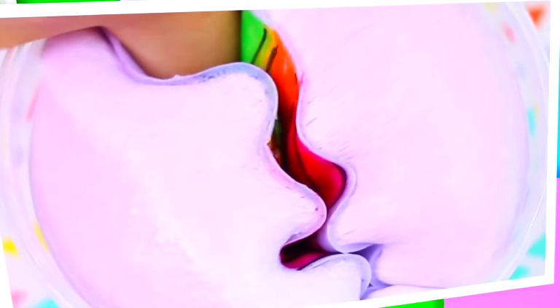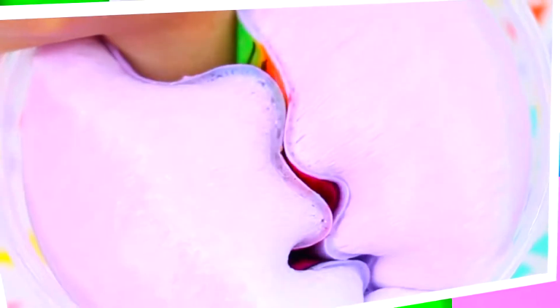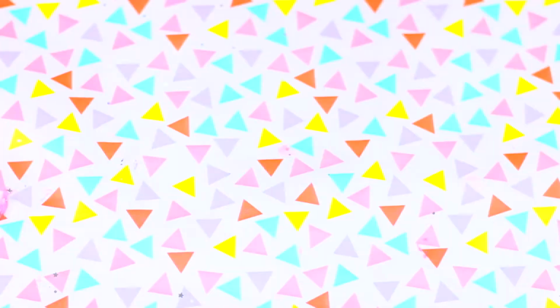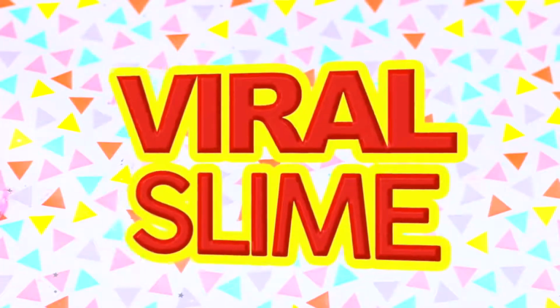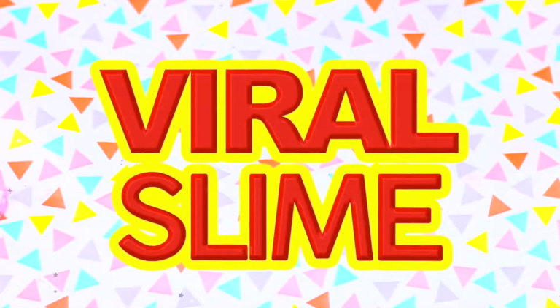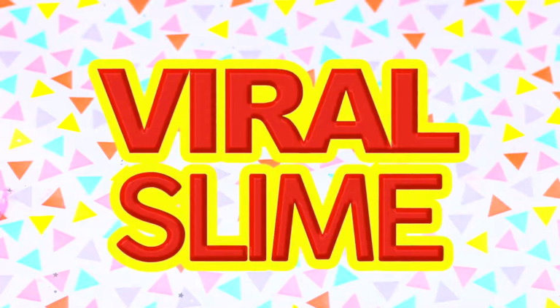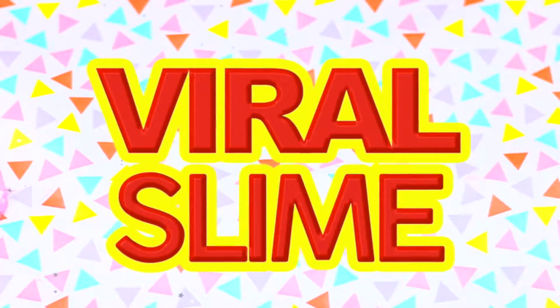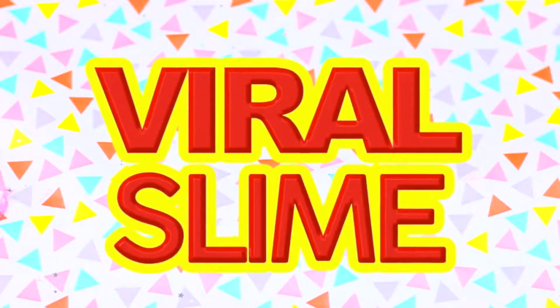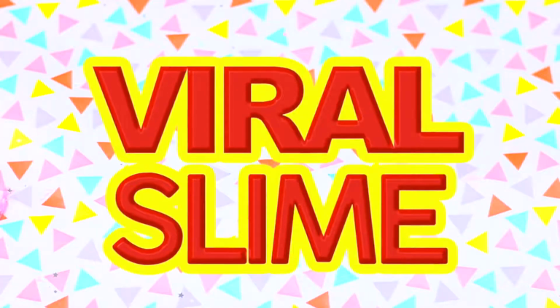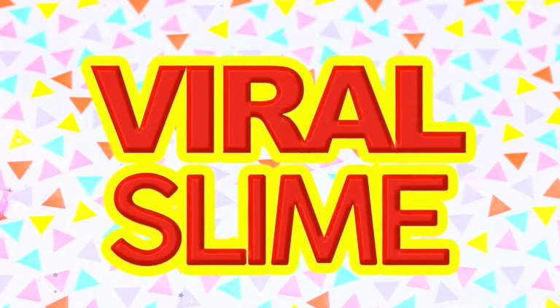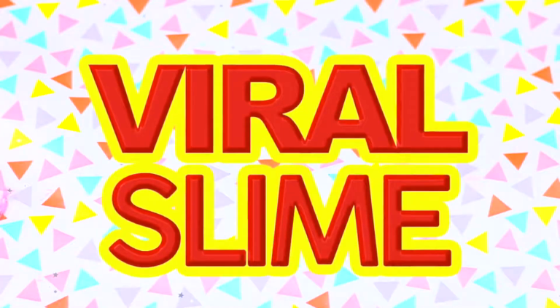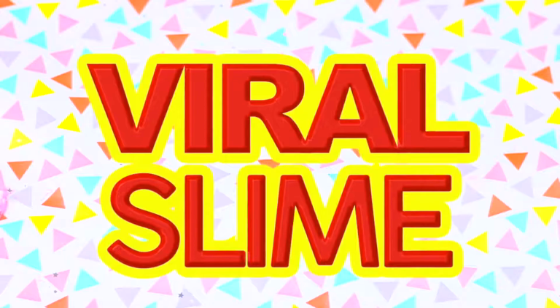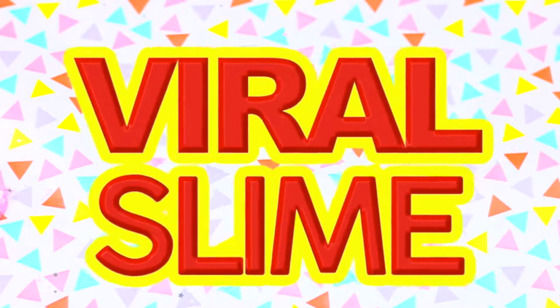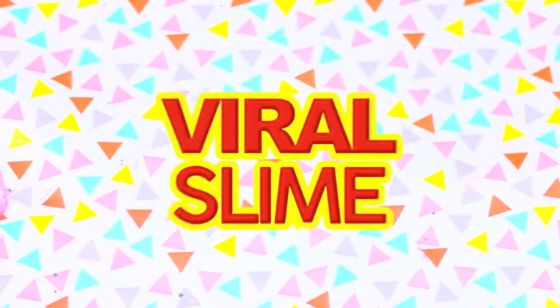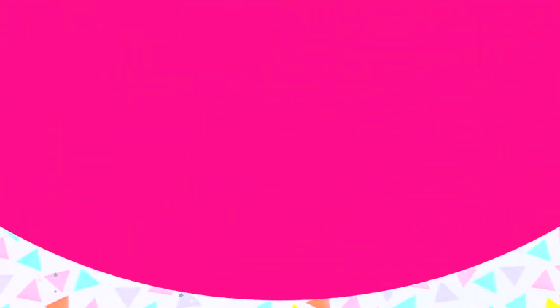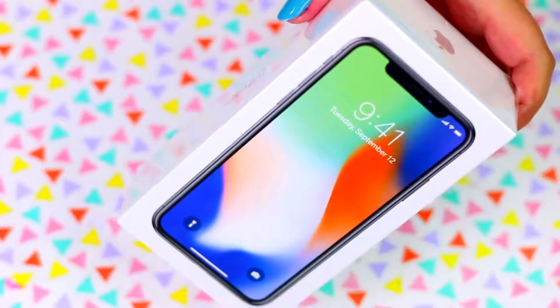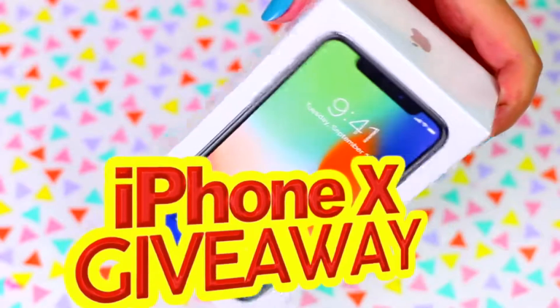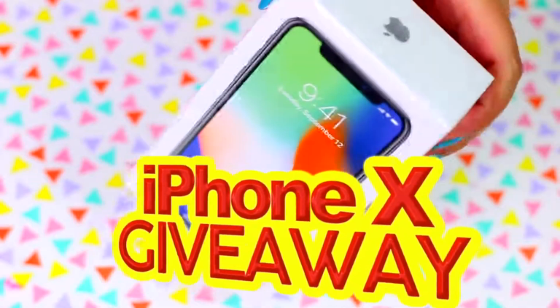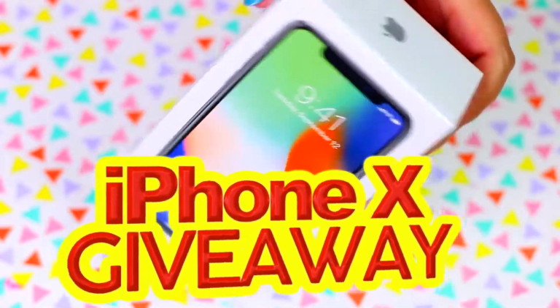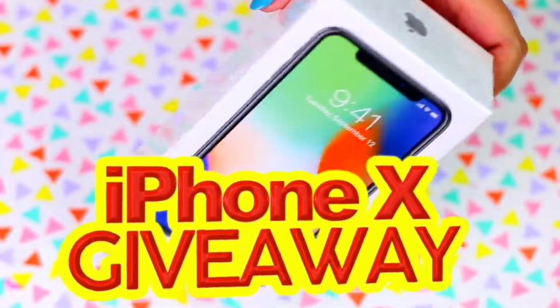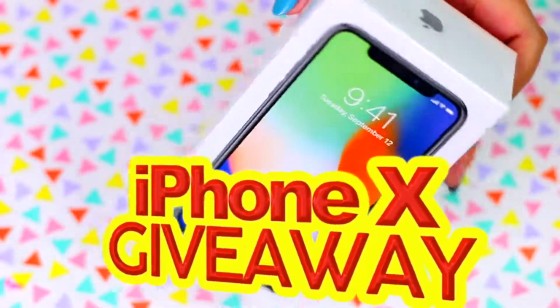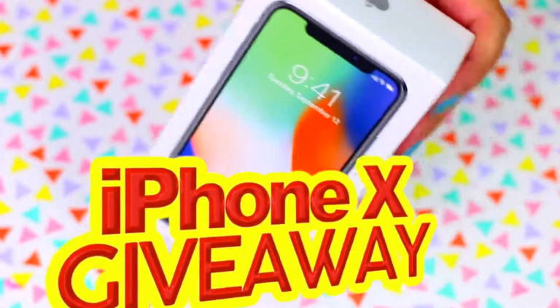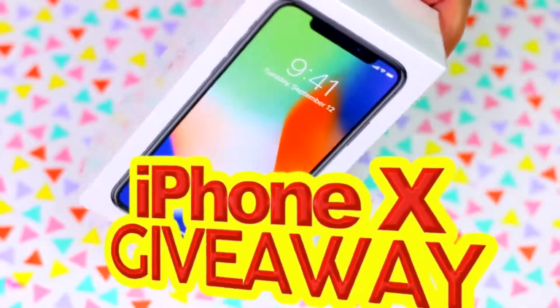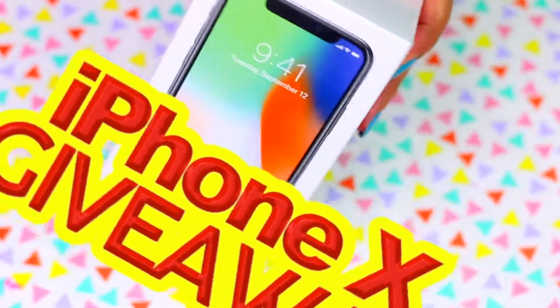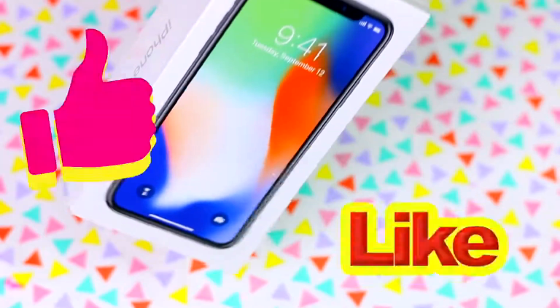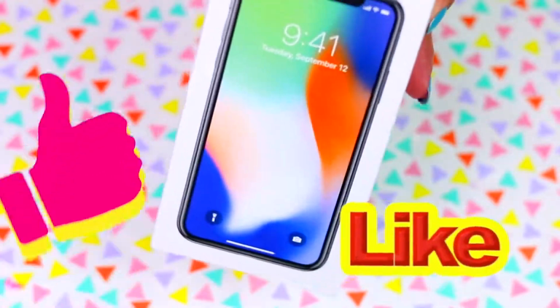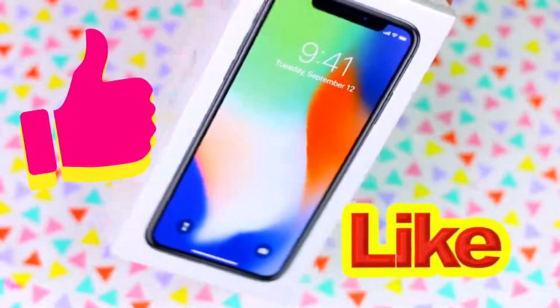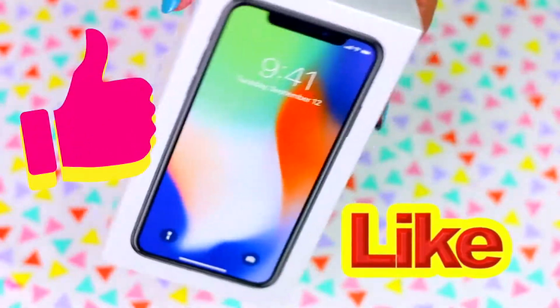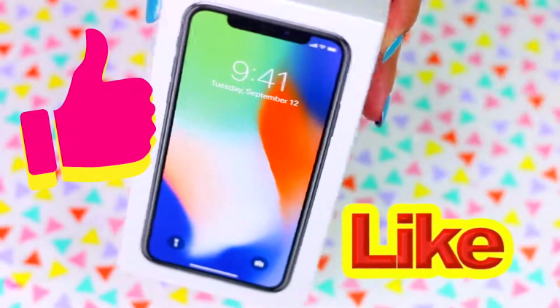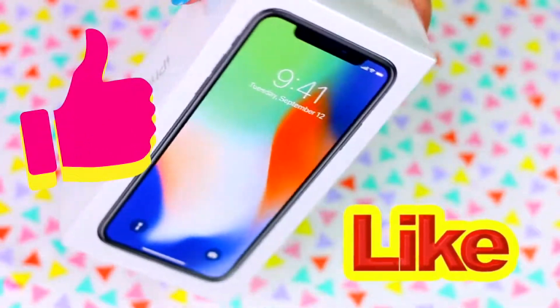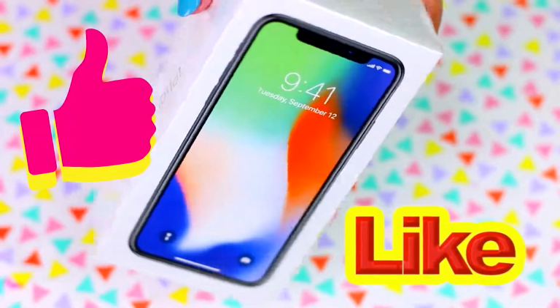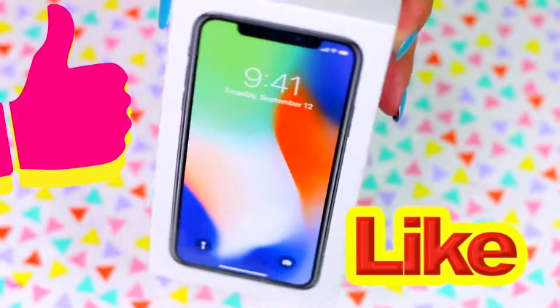Hi guys! In today's video we are going to test some of the crazy slime recipes that you have sent to me. I'm giving away an iPhone X and the only thing you need to do to enter is to like this video and also you have to be a subscriber!